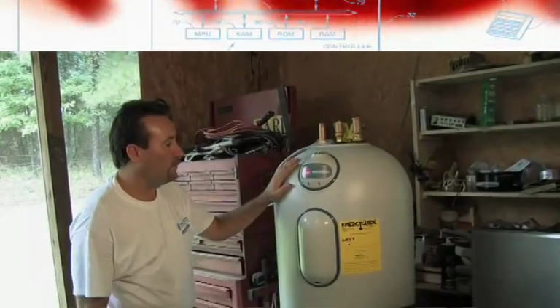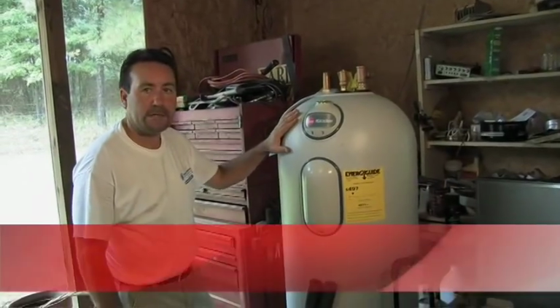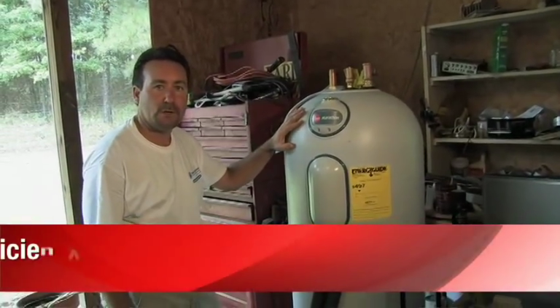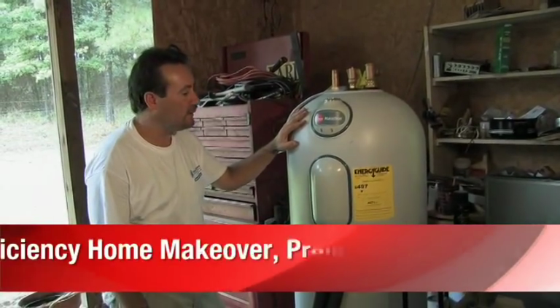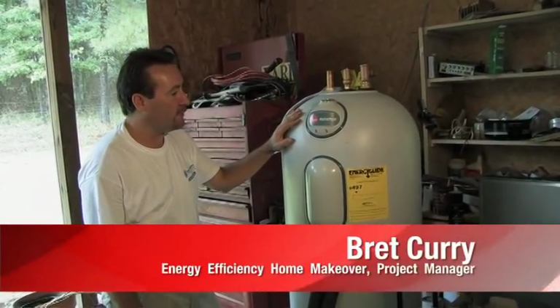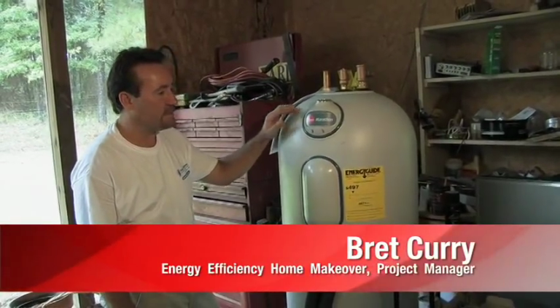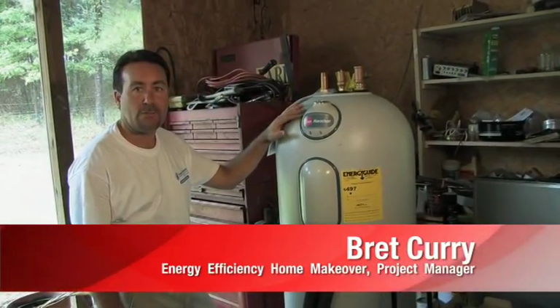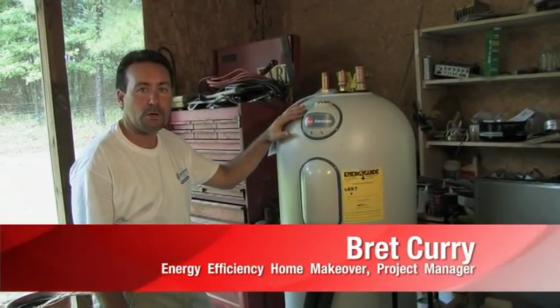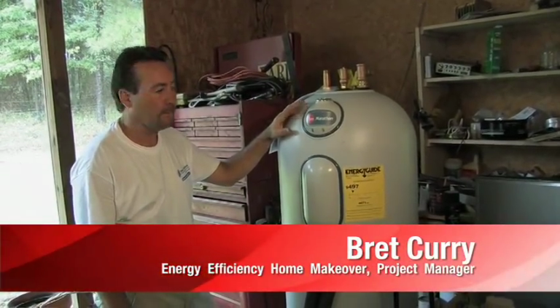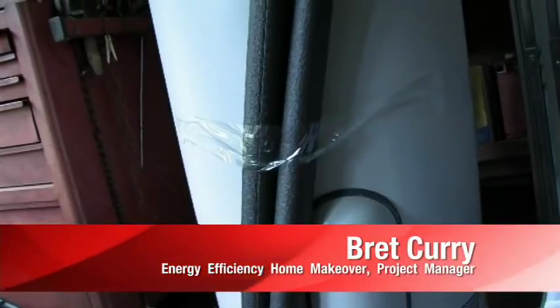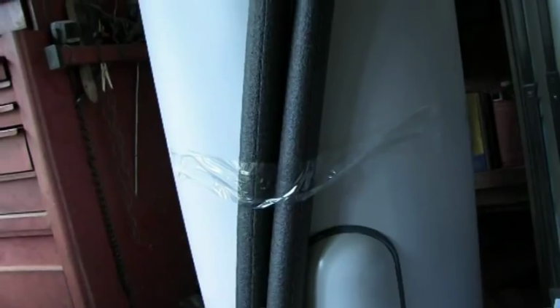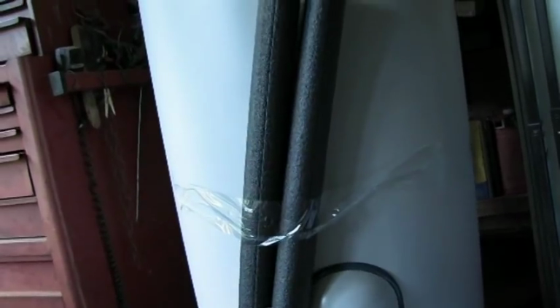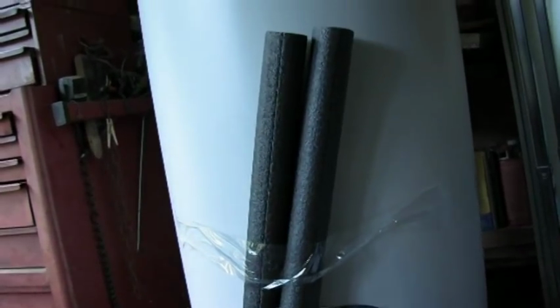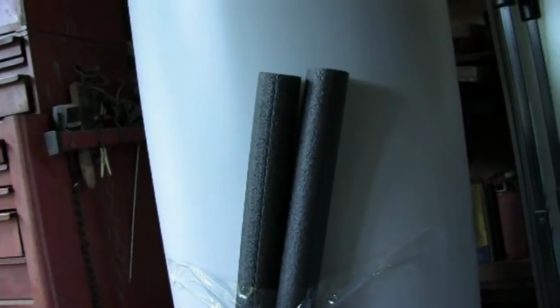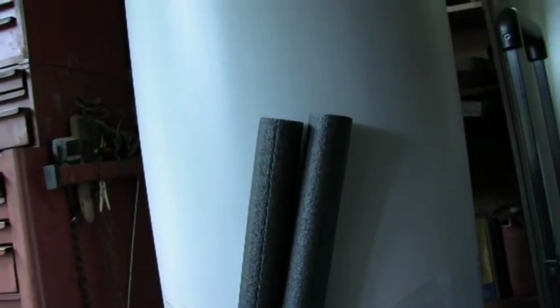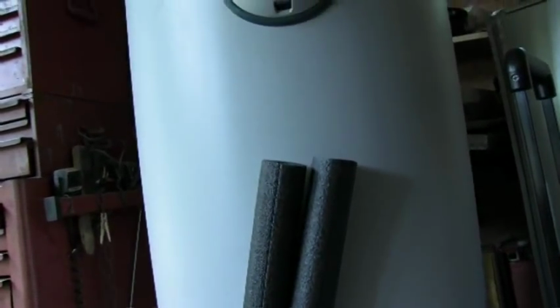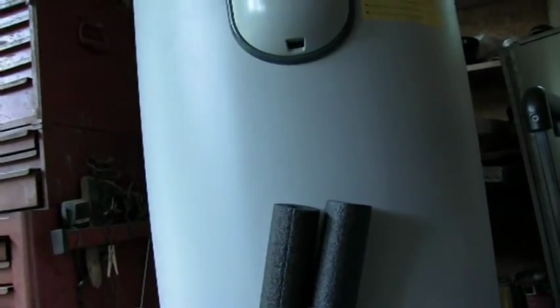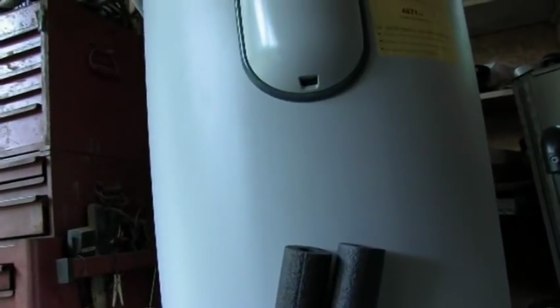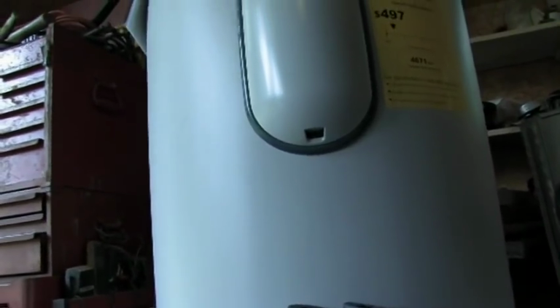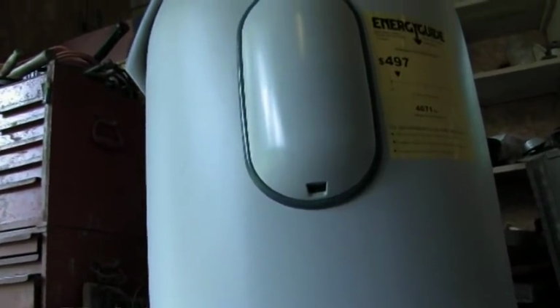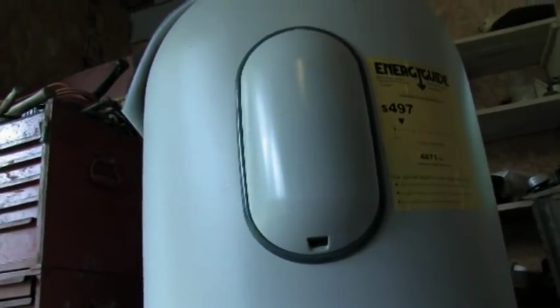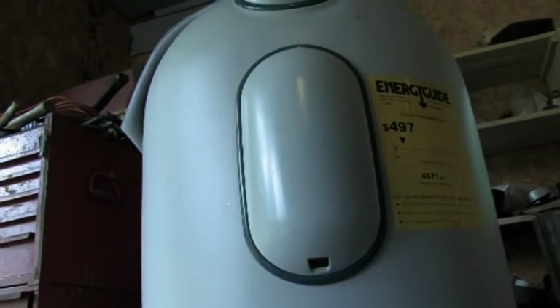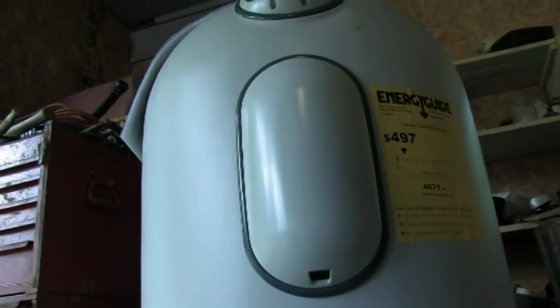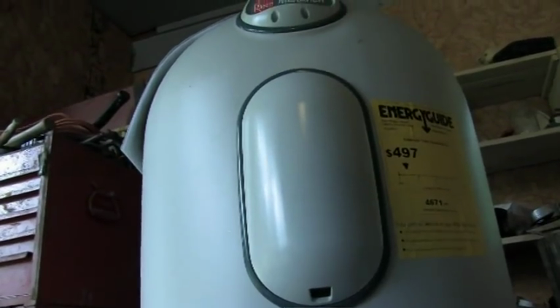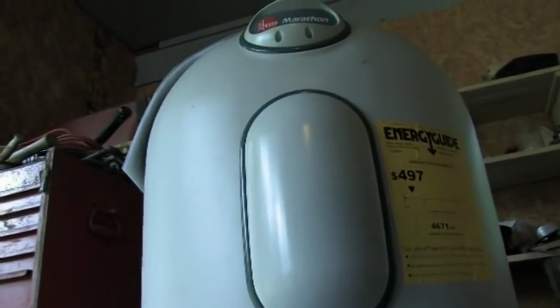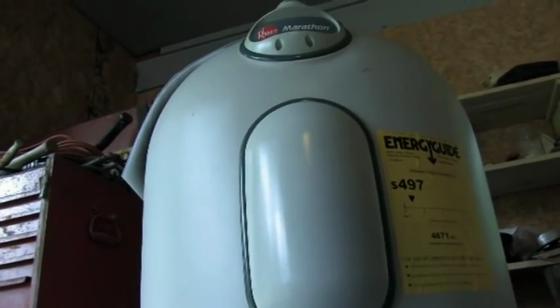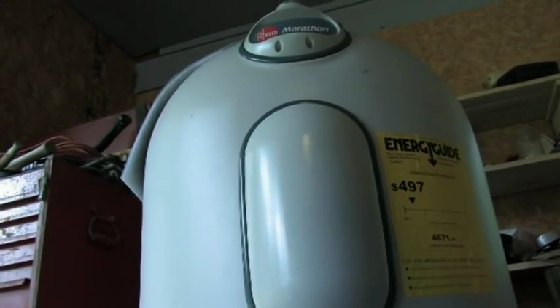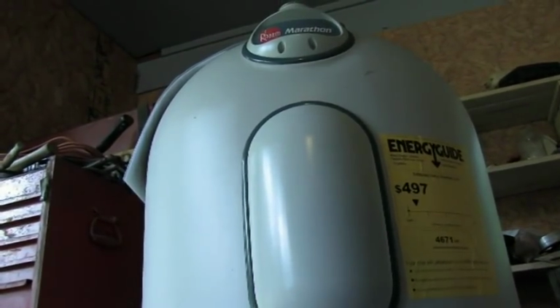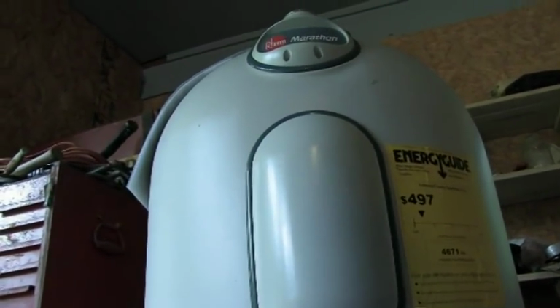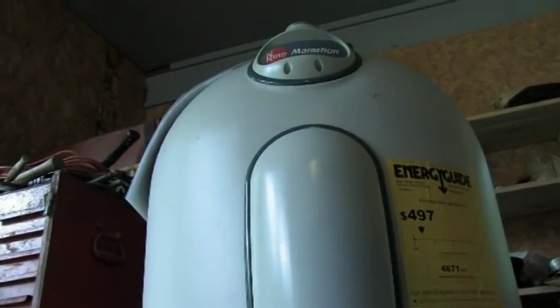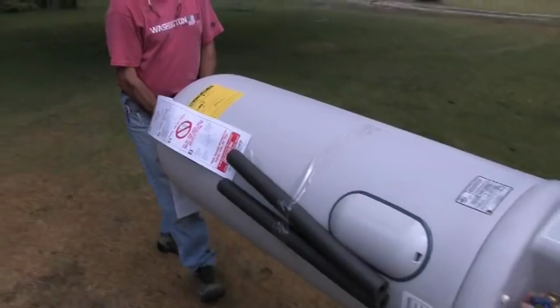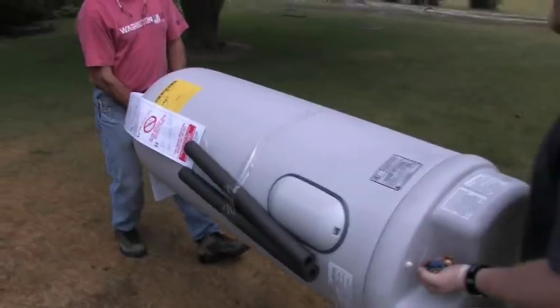The water heater that we're going to put into the makeover house is a Marathon water heater. Things that make a Marathon uniquely special and energy efficient is the fact that it has three inches of foam insulation around the tank and six inches on the bottom. So it's actually like a big thermos bottle.